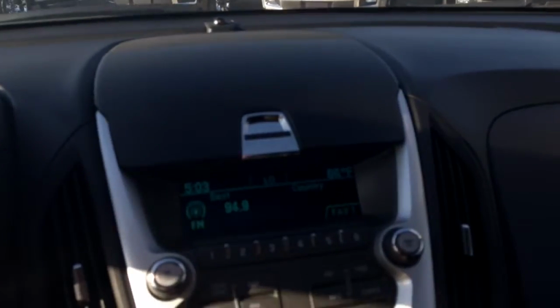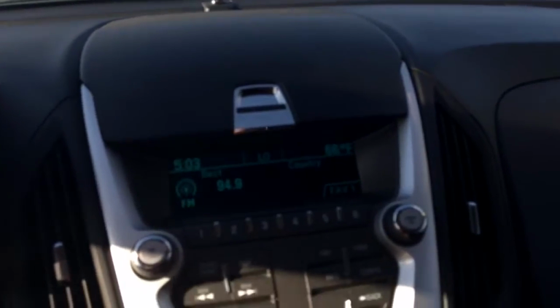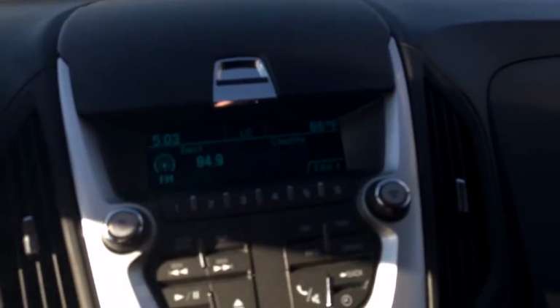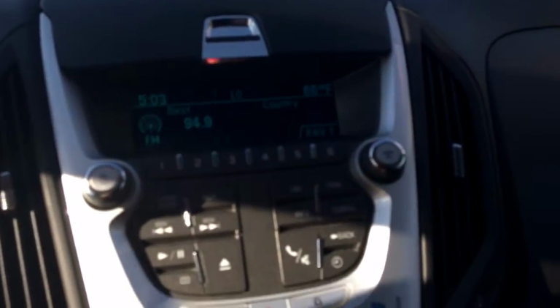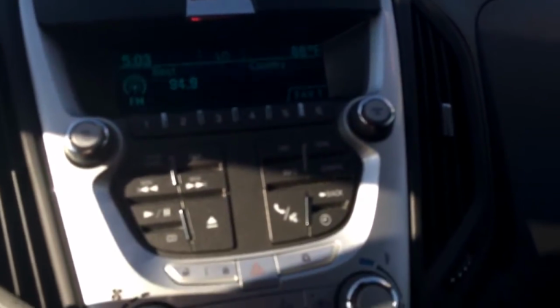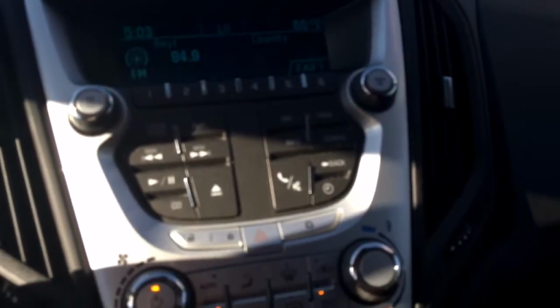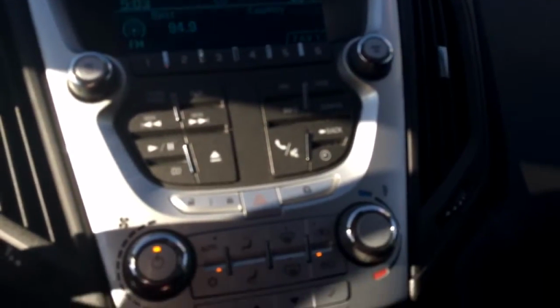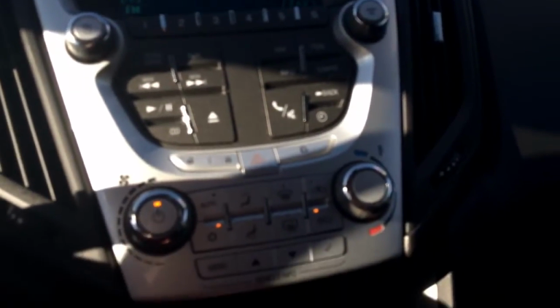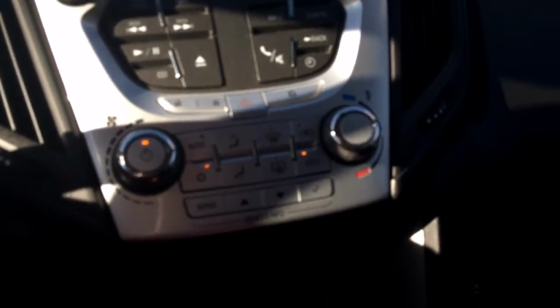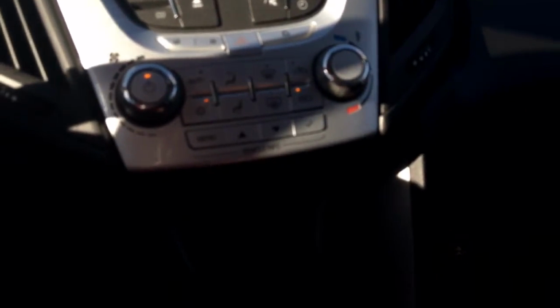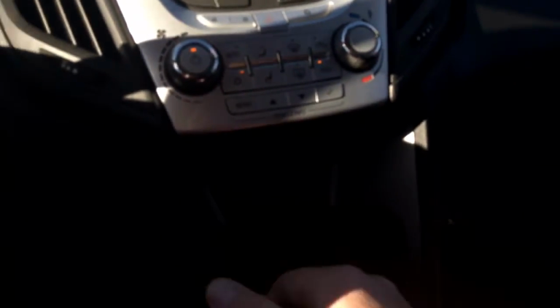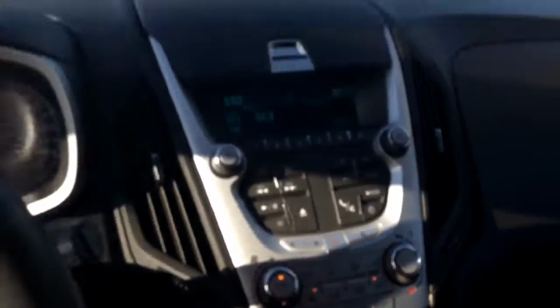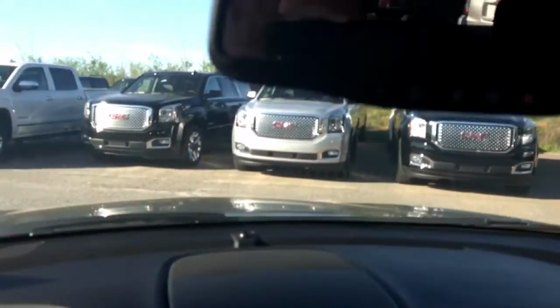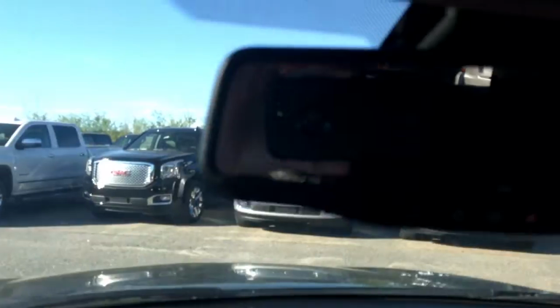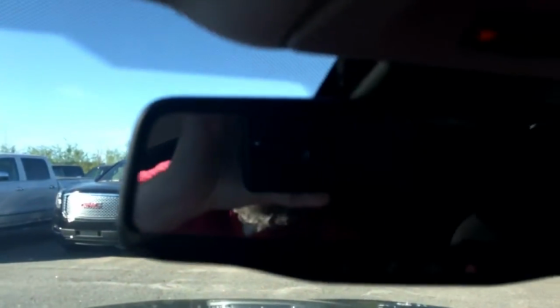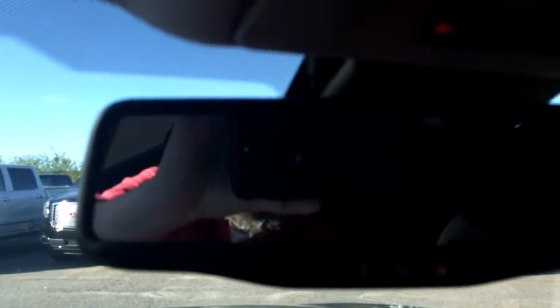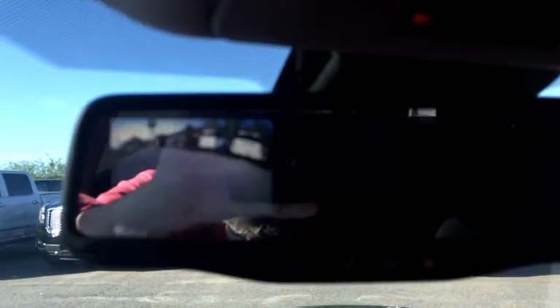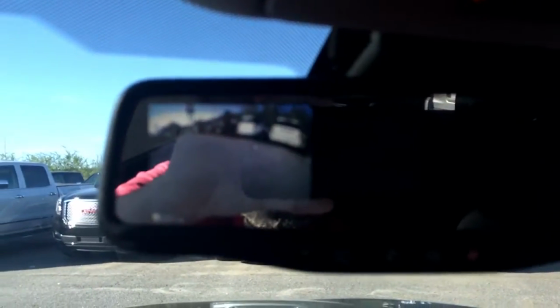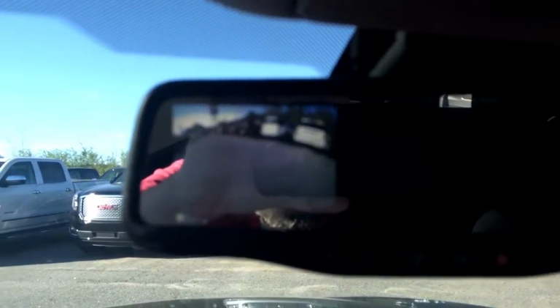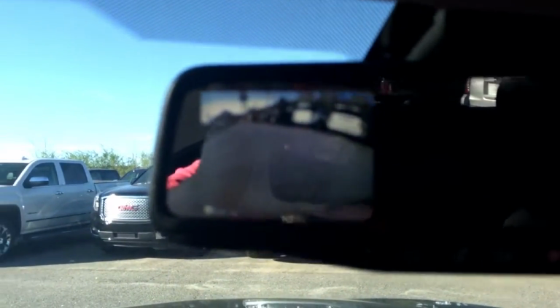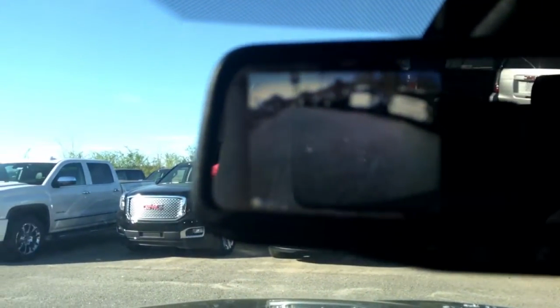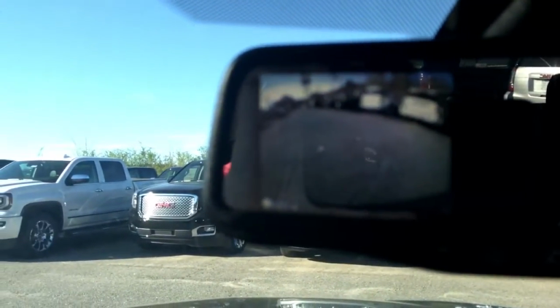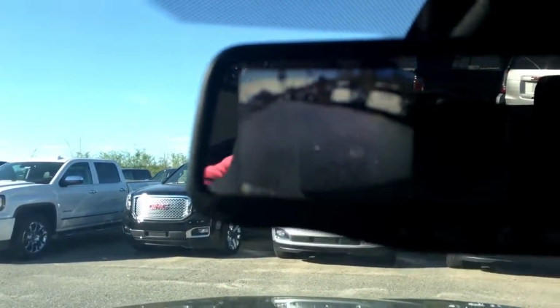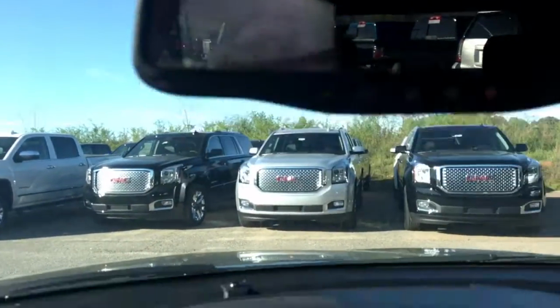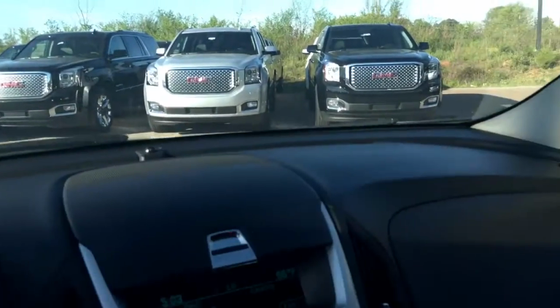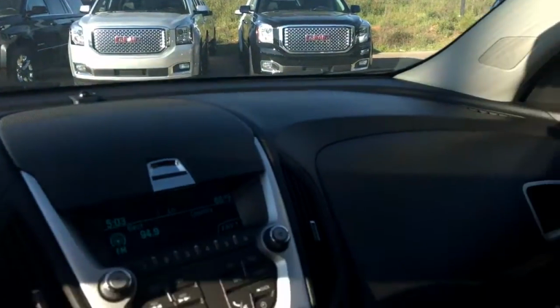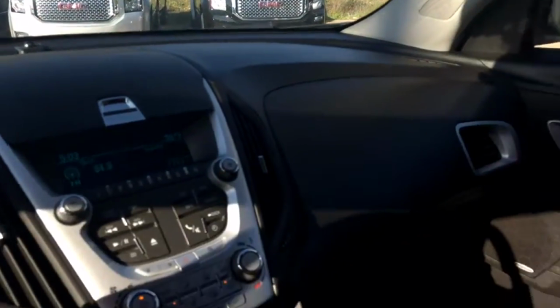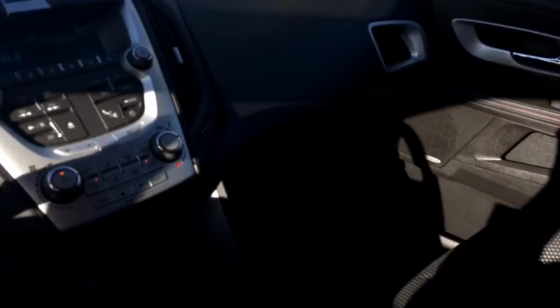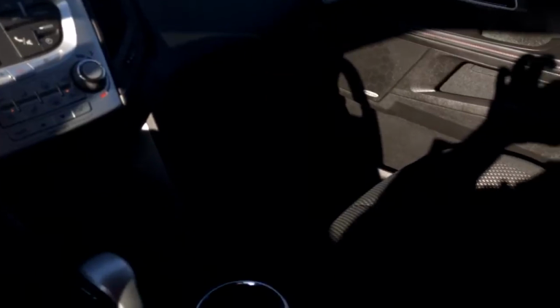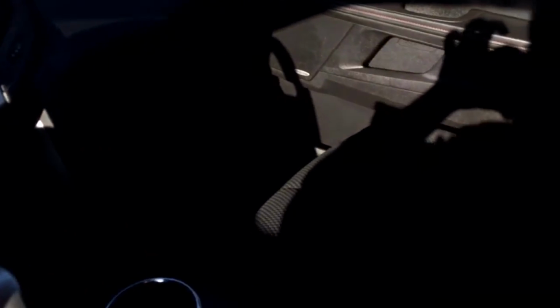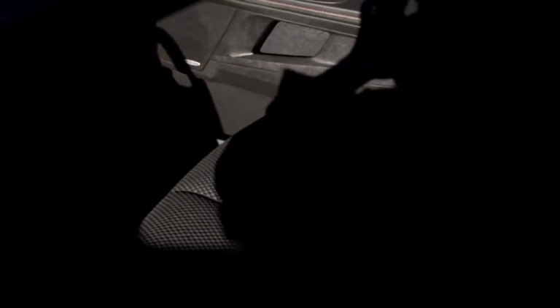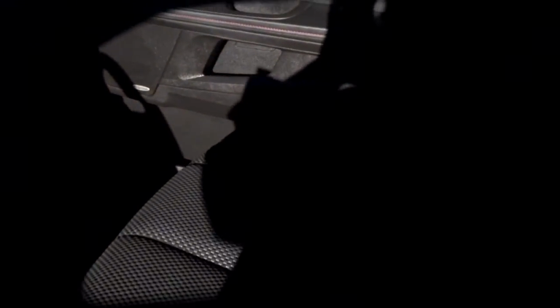Here's the console area, looking here. Check out the rear view camera, as you can see right there. Rest of the console does have black interior.